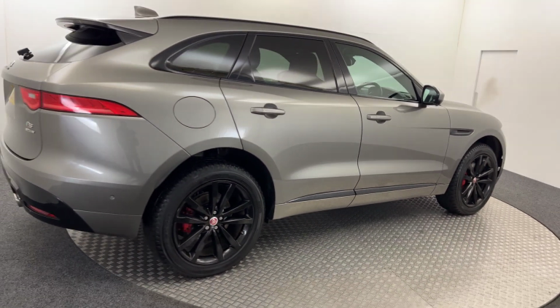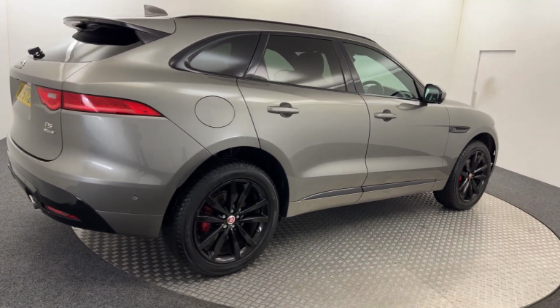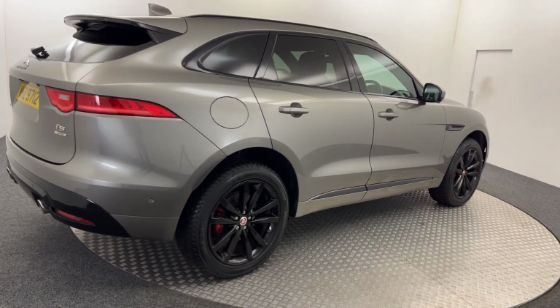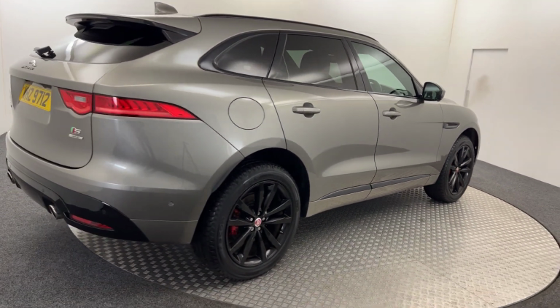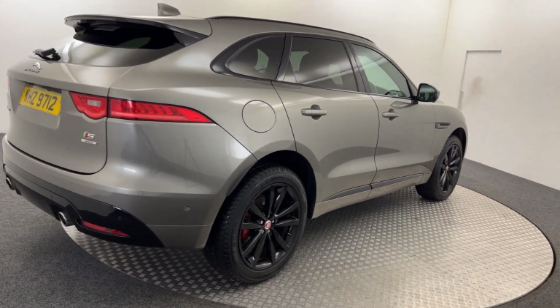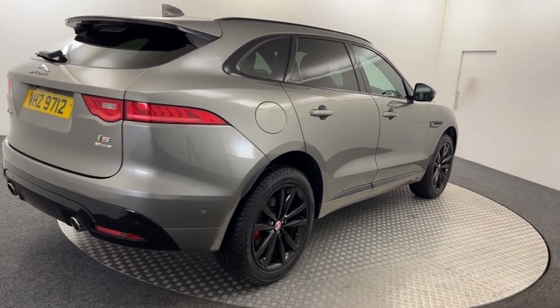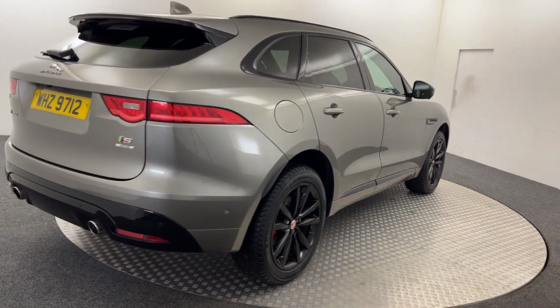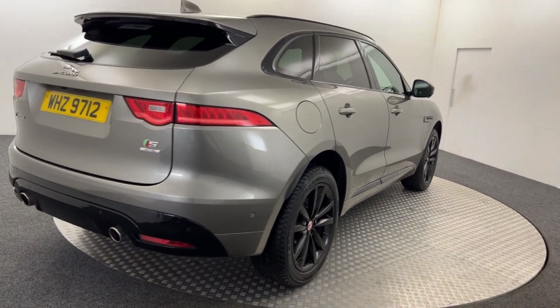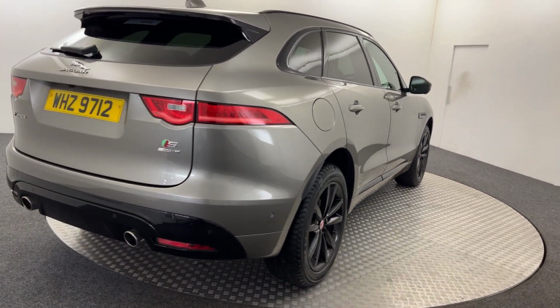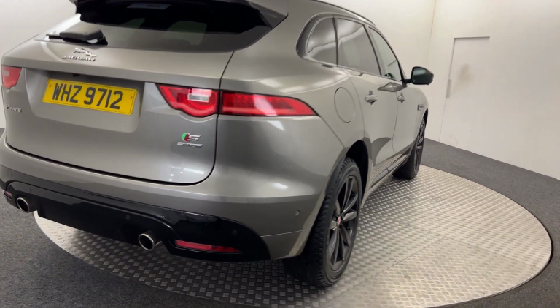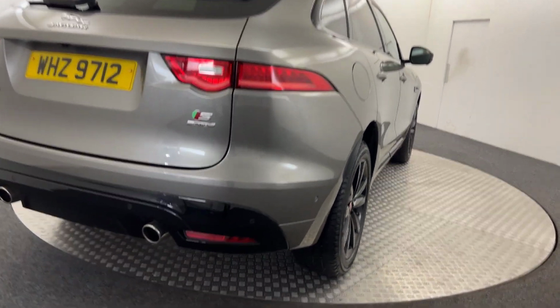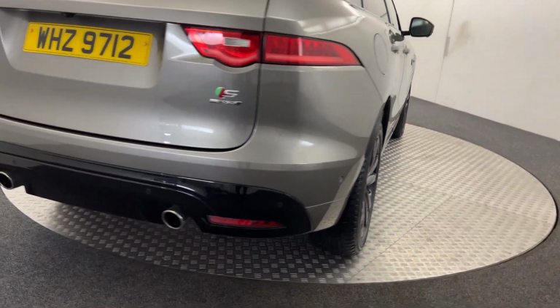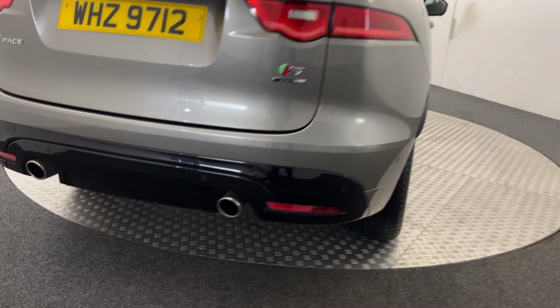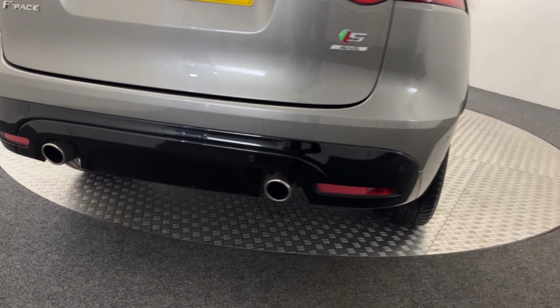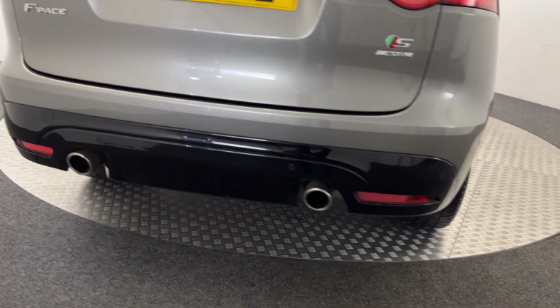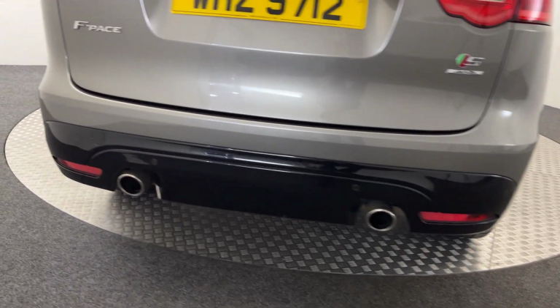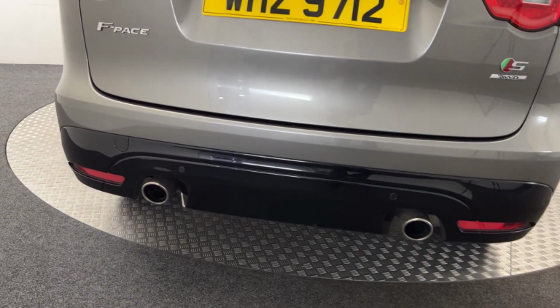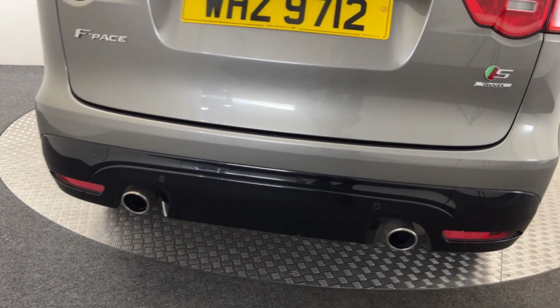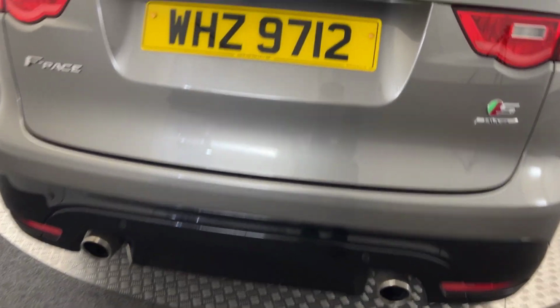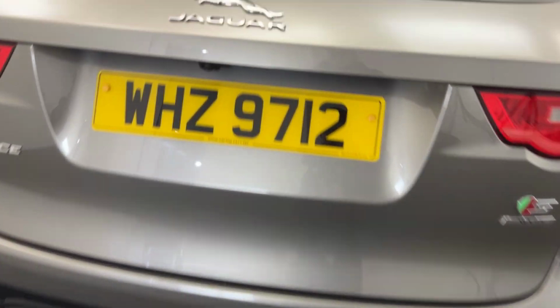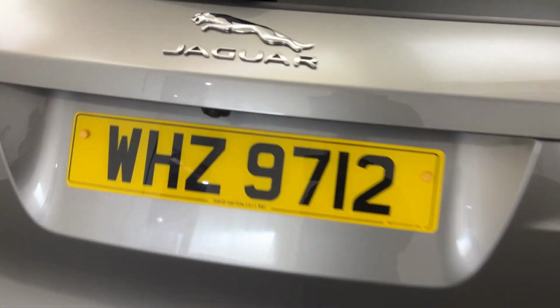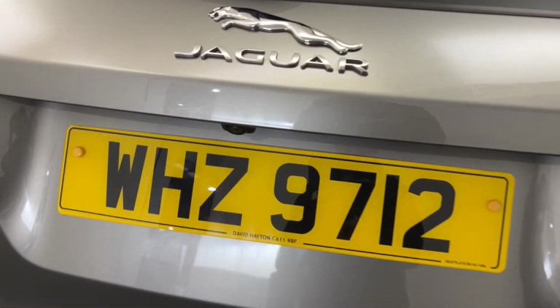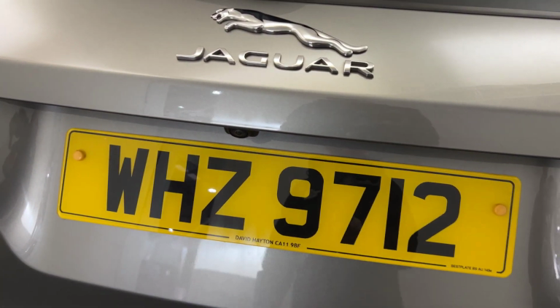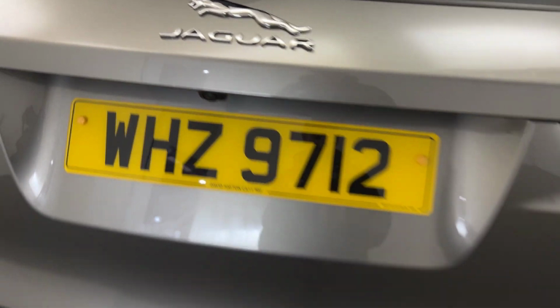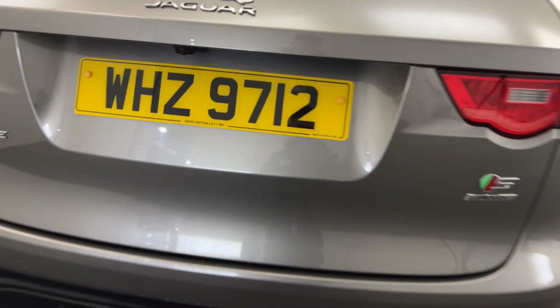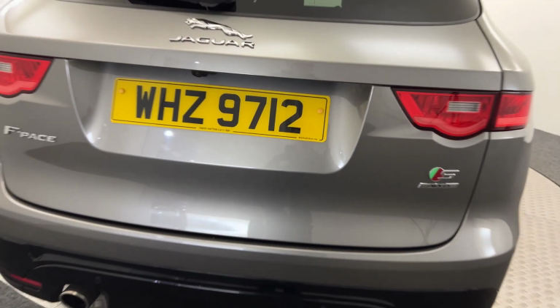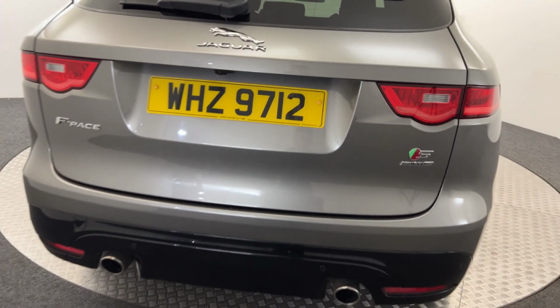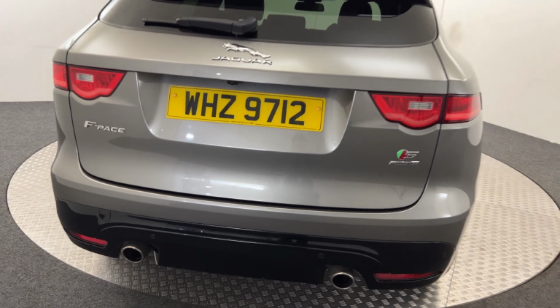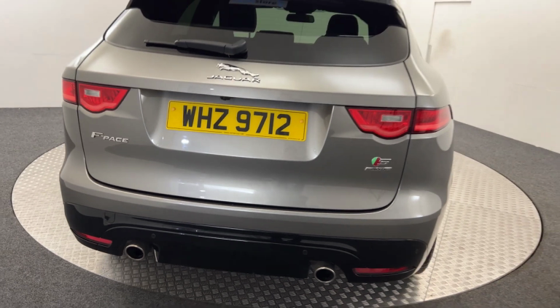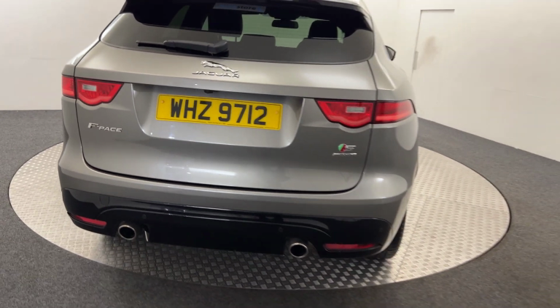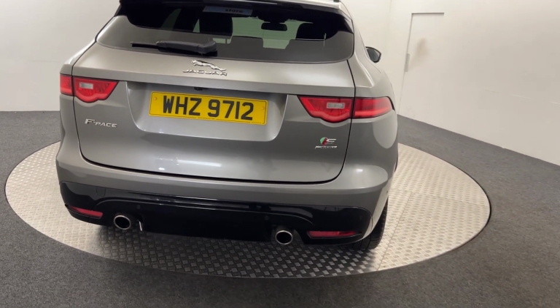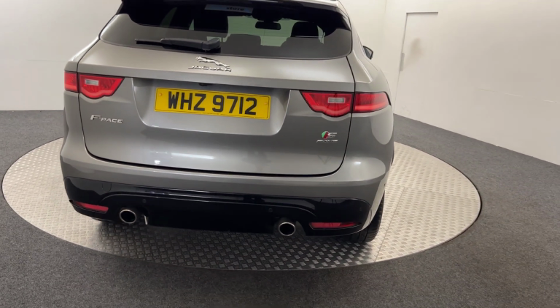Bringing it round to the back, we've got the nice dual exhaust, reverse sensors, a reverse camera, and also the power opening tailgate on there as well.